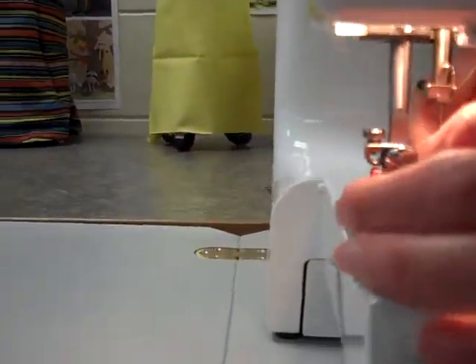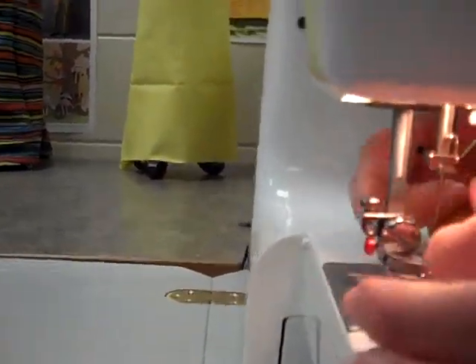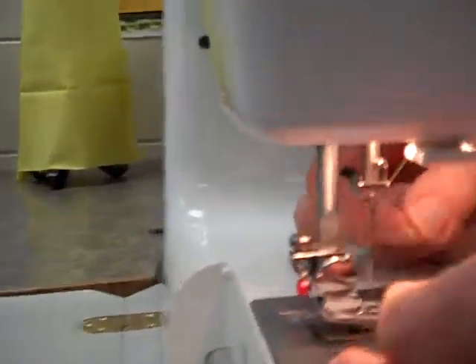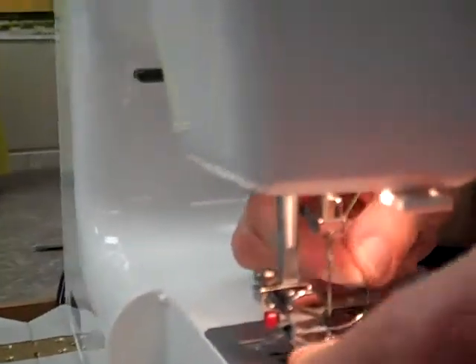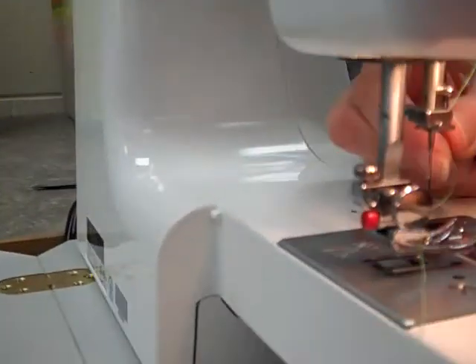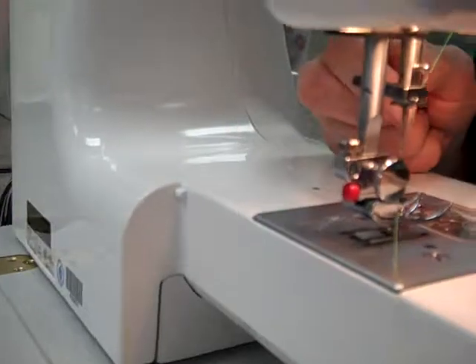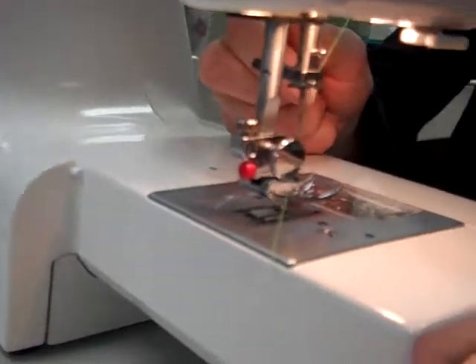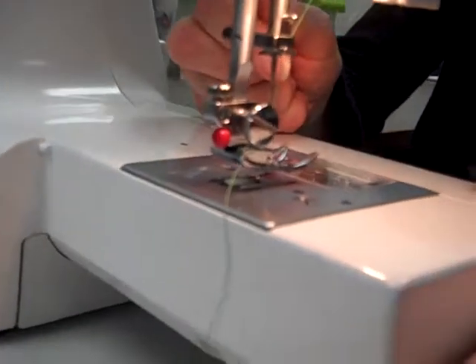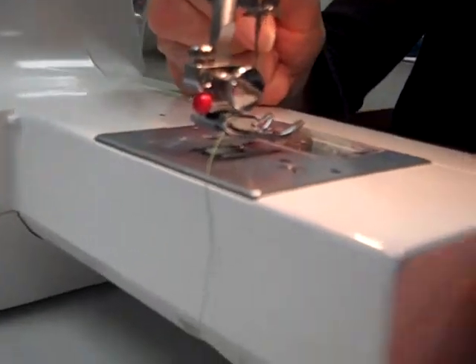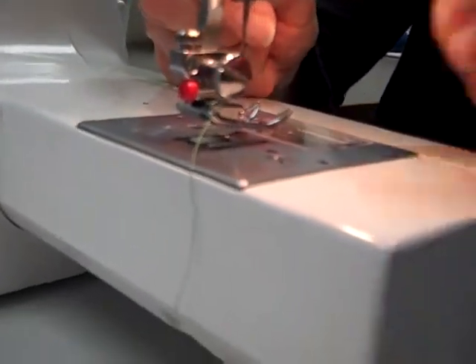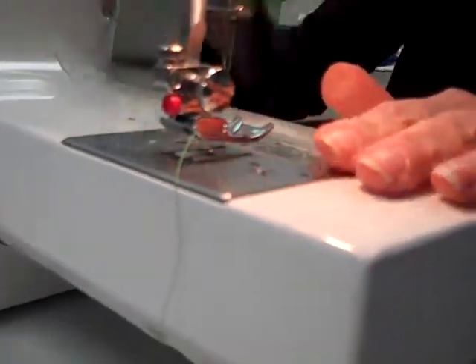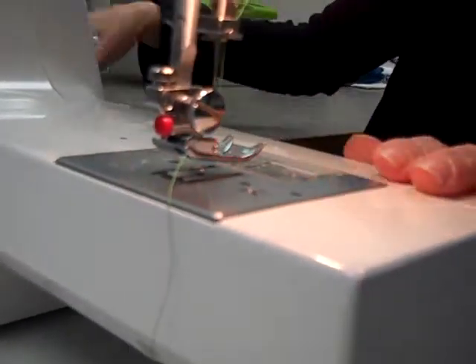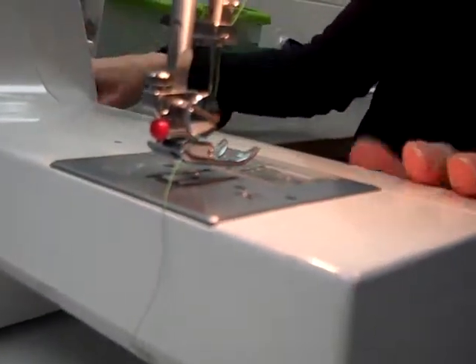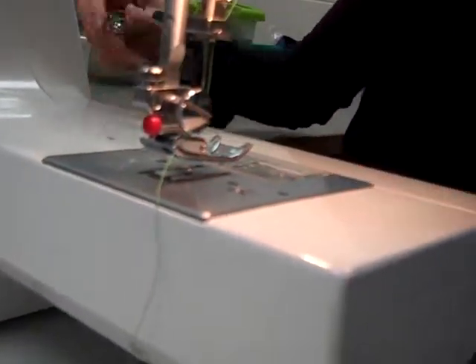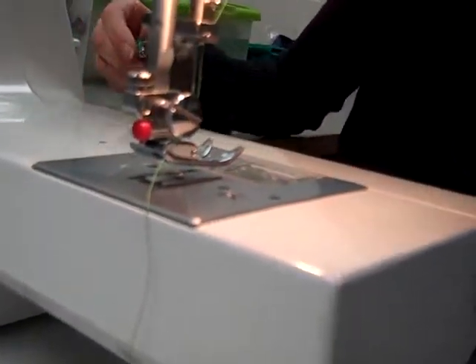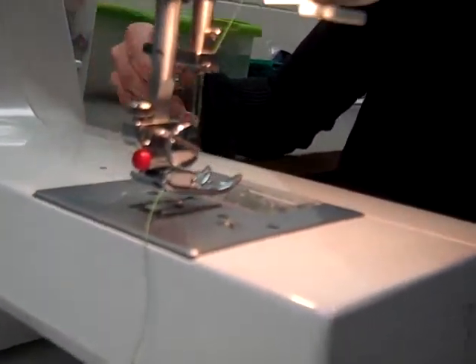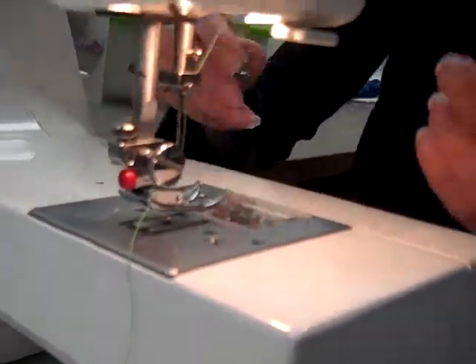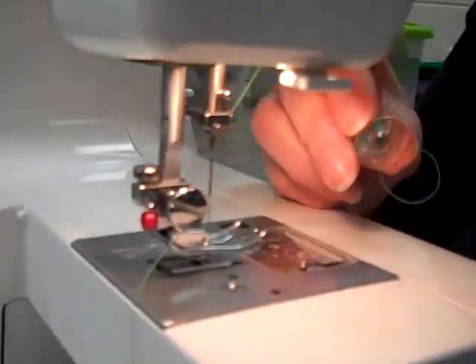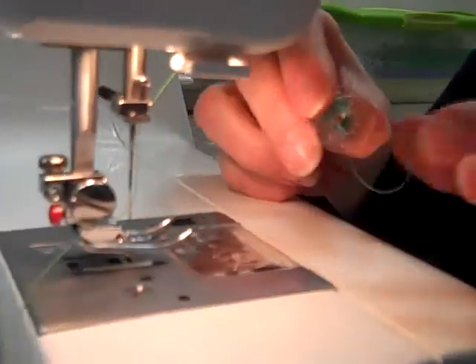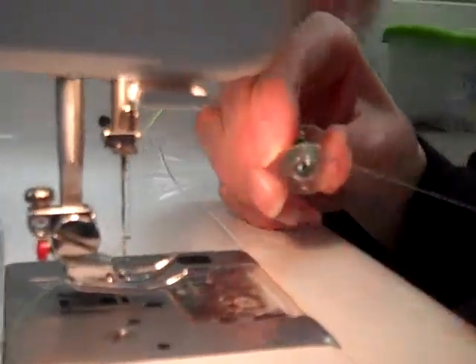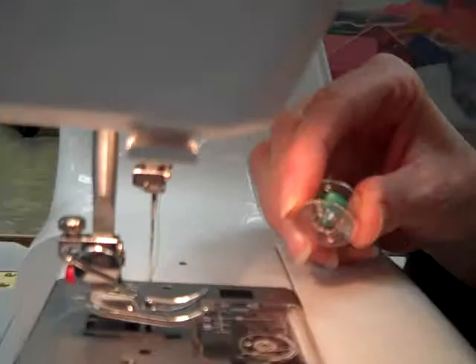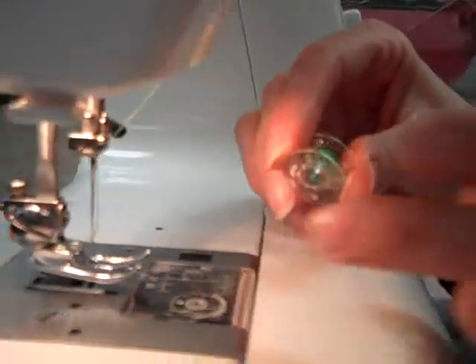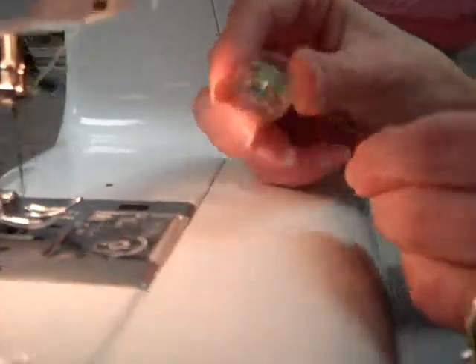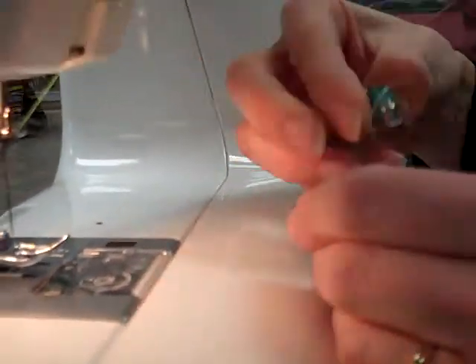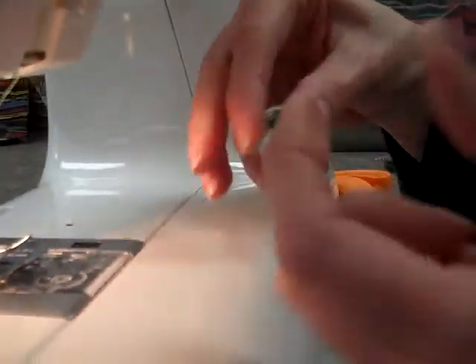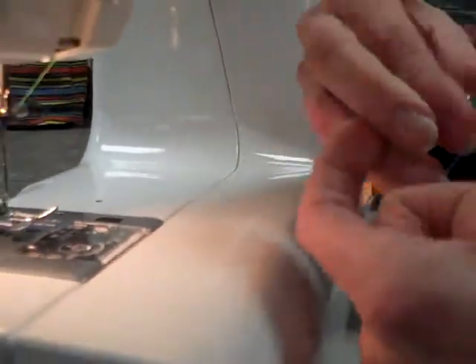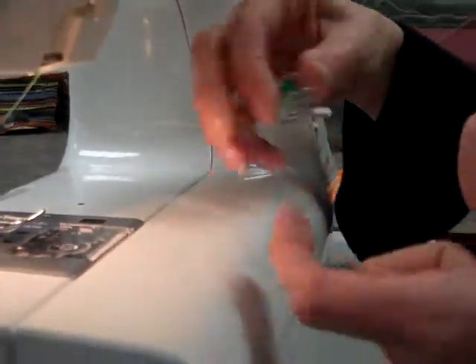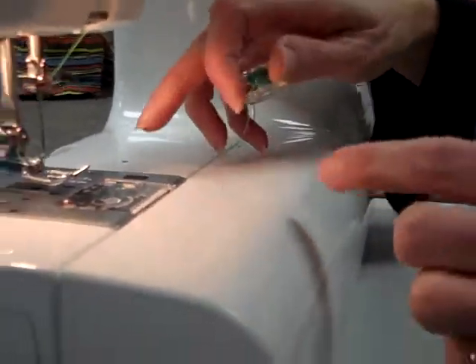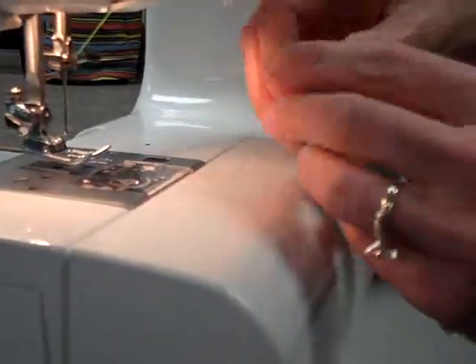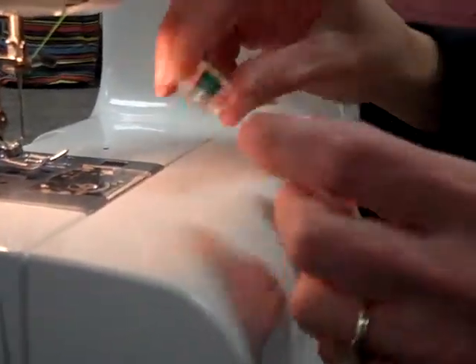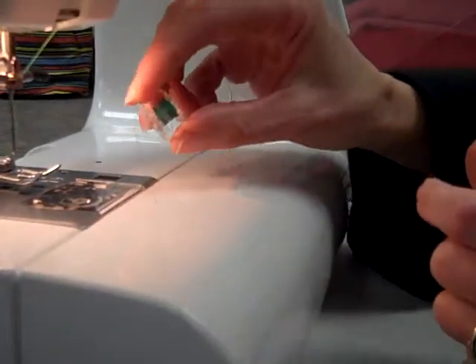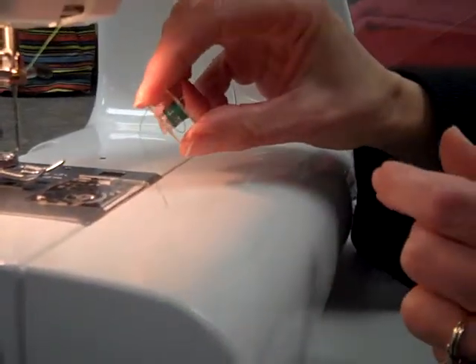And that is half of threading the machine. The next step — that's the top thread. You need to have a bottom thread to make the seam hook together, and this is a bobbin.